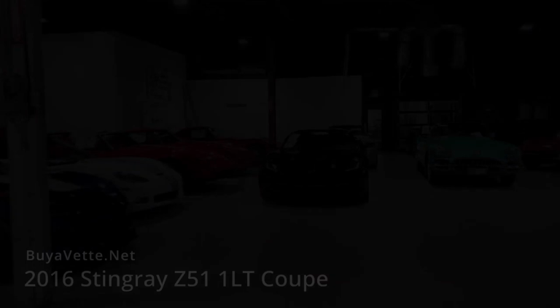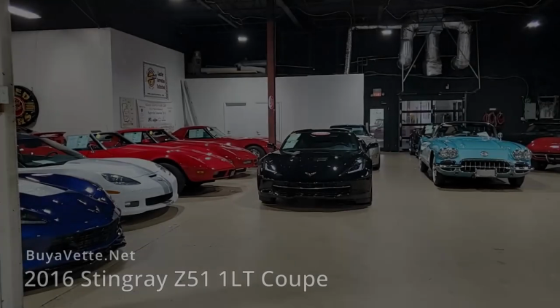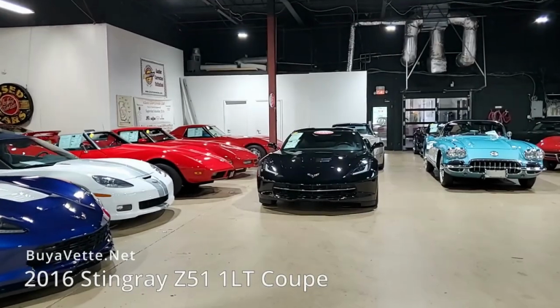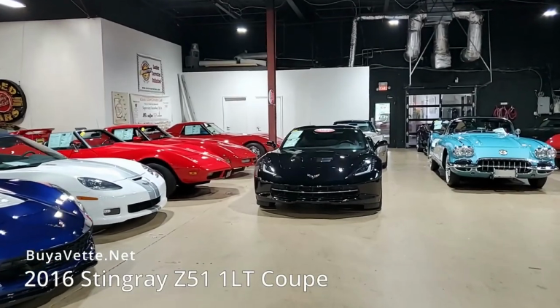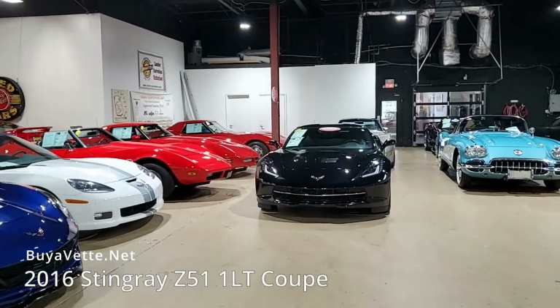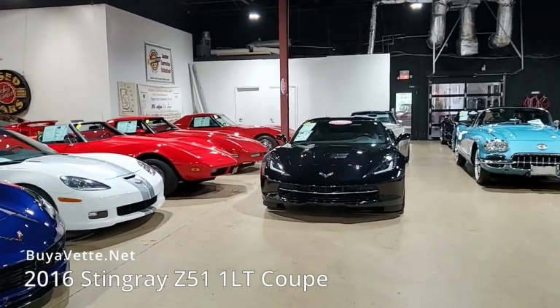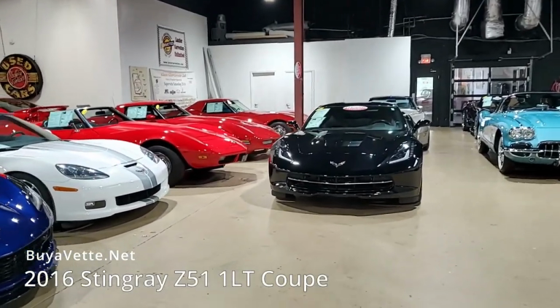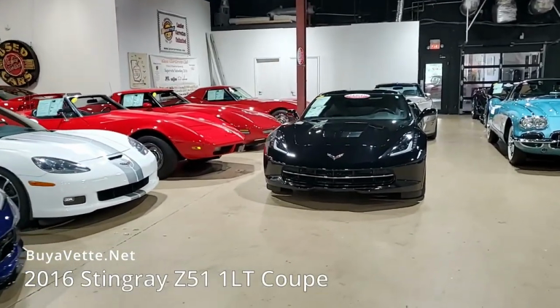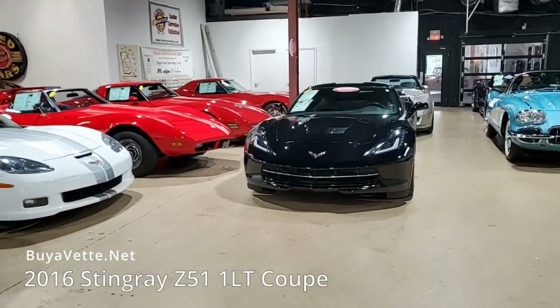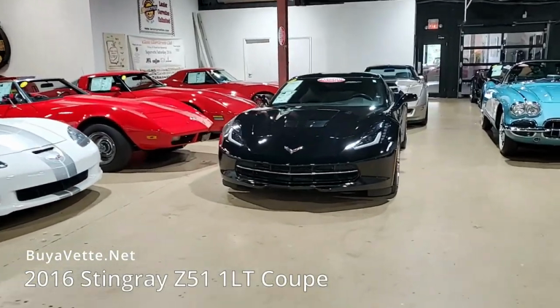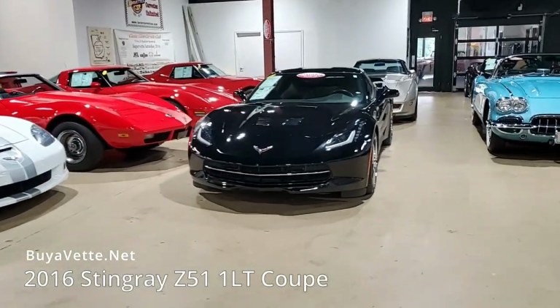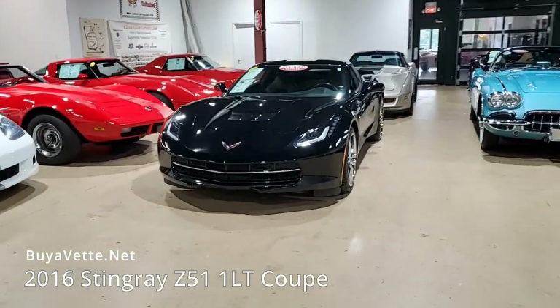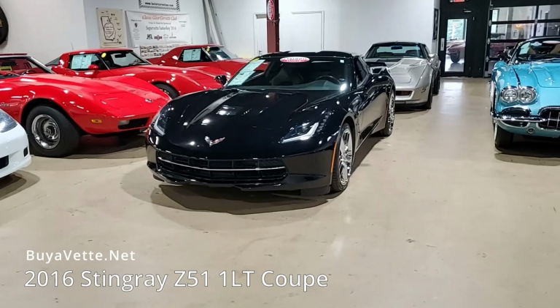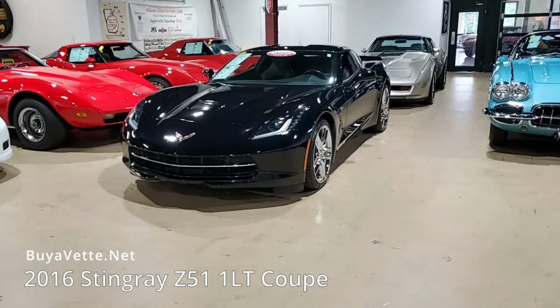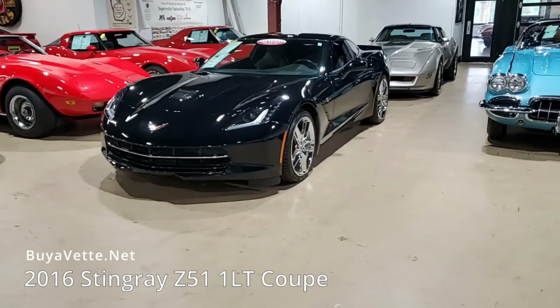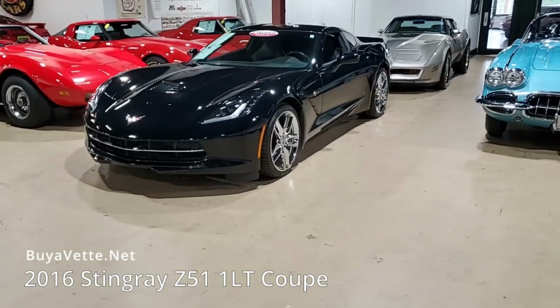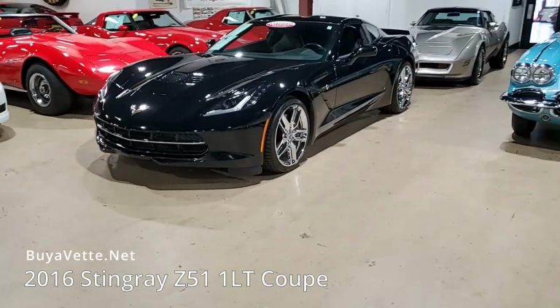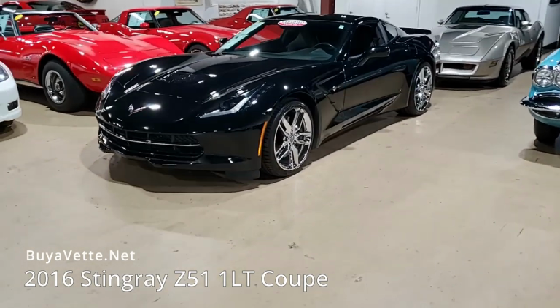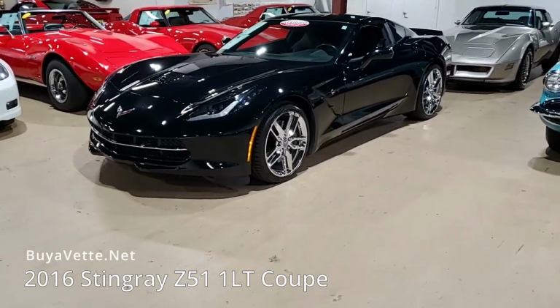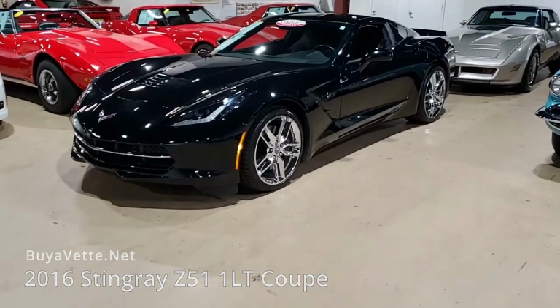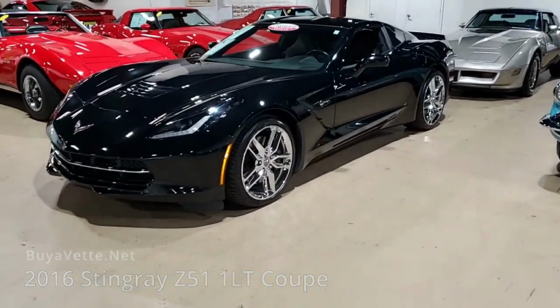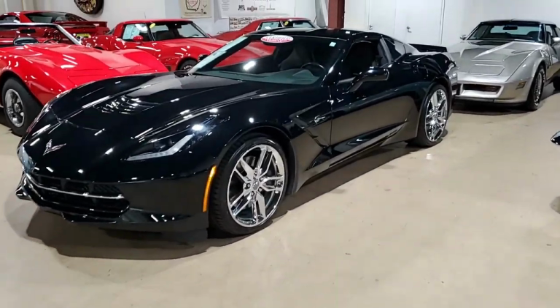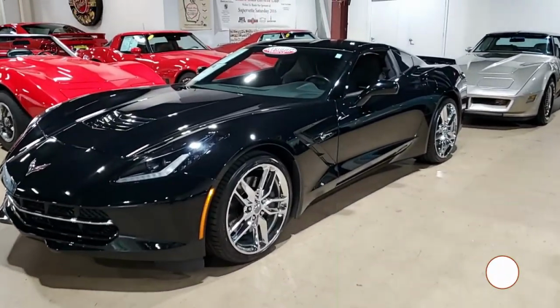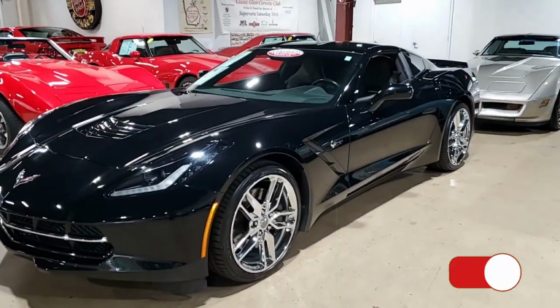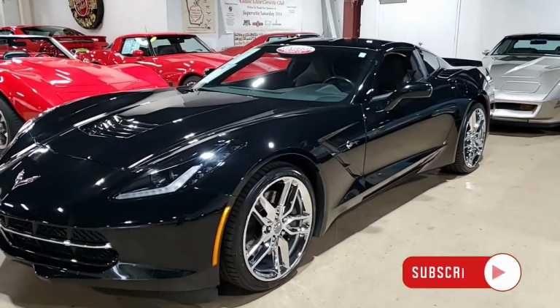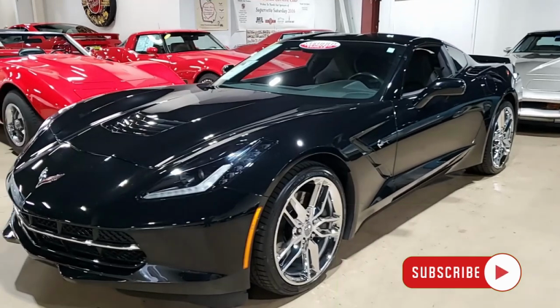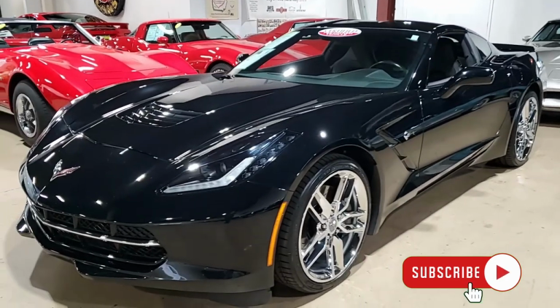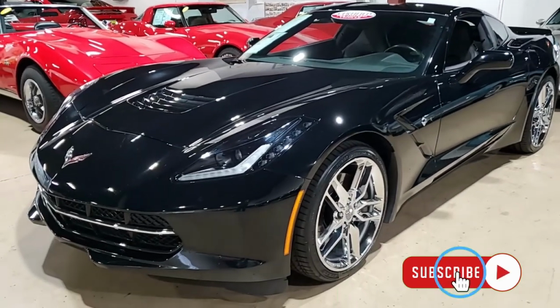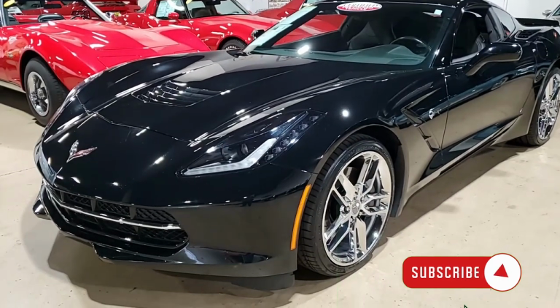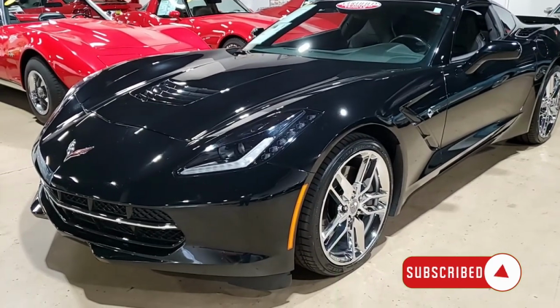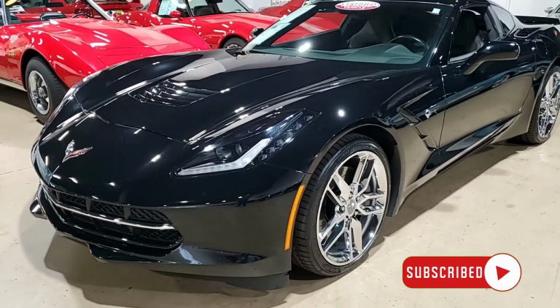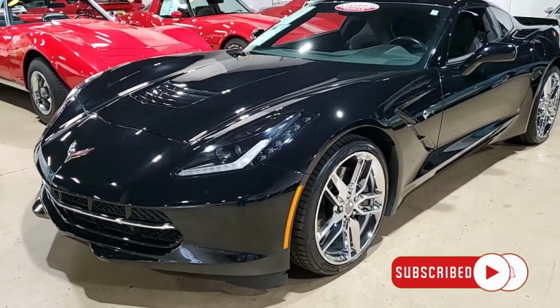Here's a 2016 Chevrolet Corvette Stingray Z51 1LT Coupe. It has just 20,000 miles and comes with a clean Carfax. This is a beautiful car and it's ready to be sent to your driveway today.